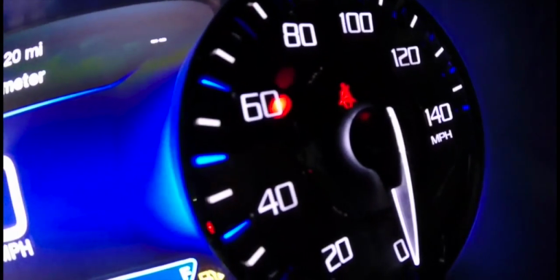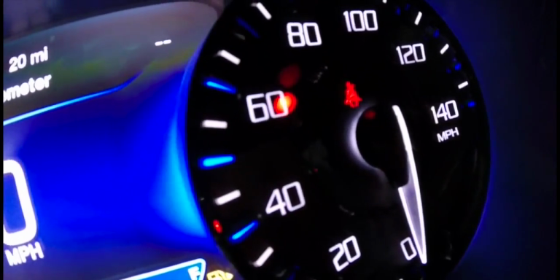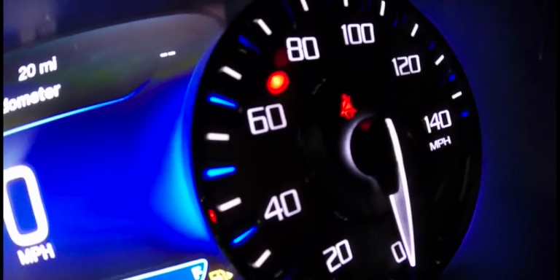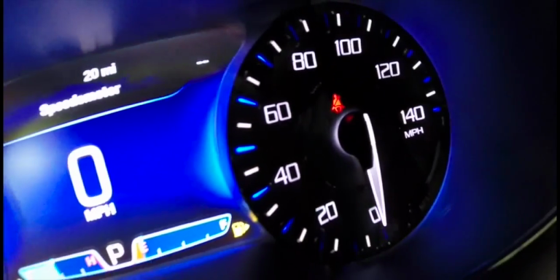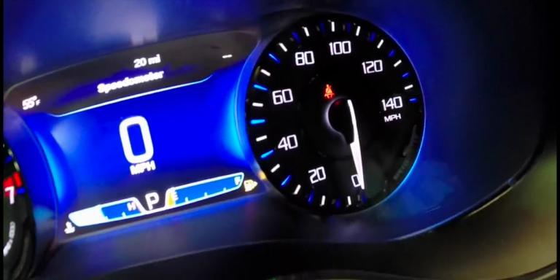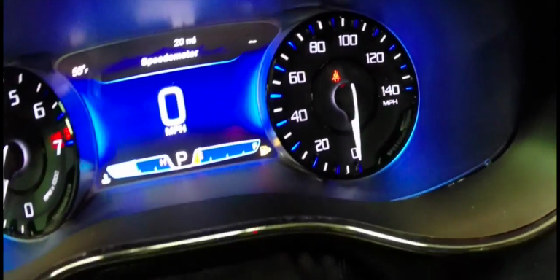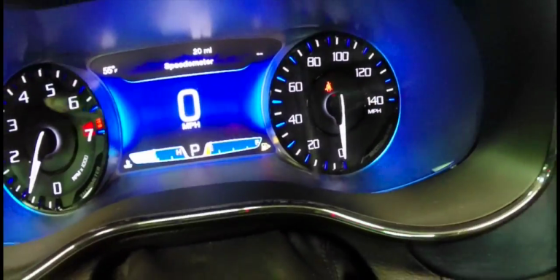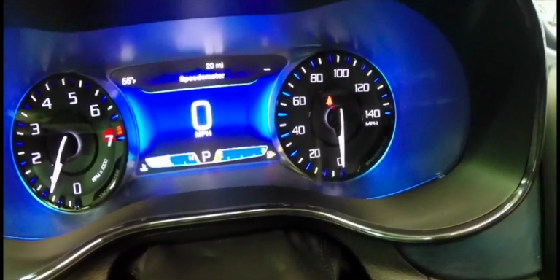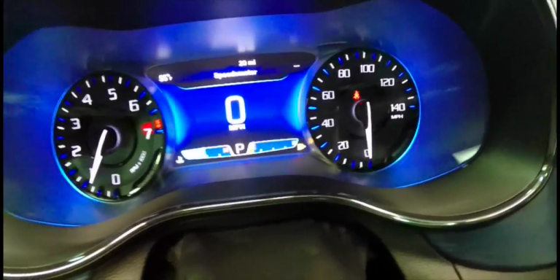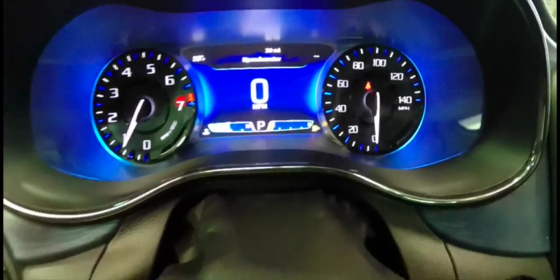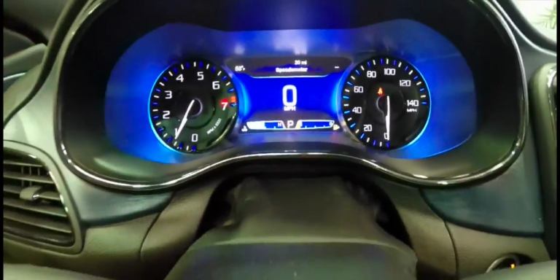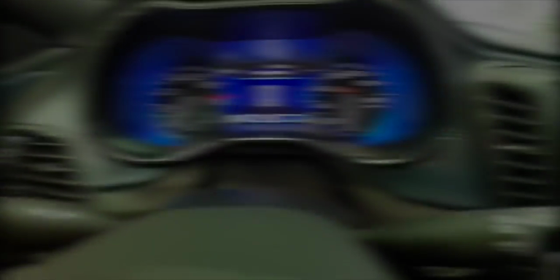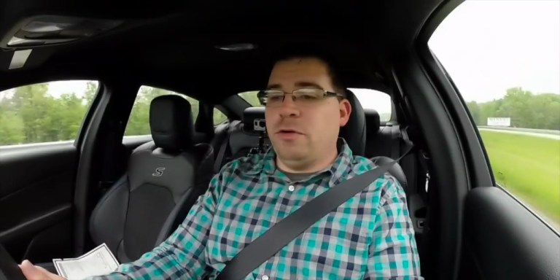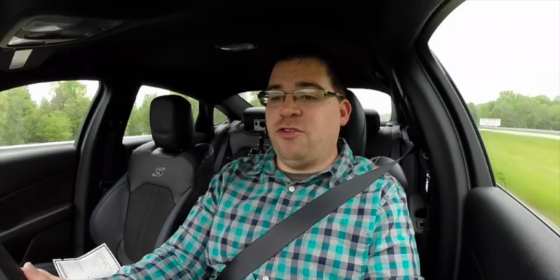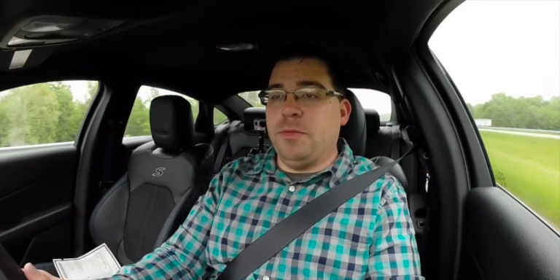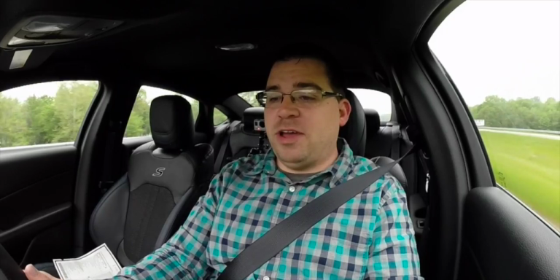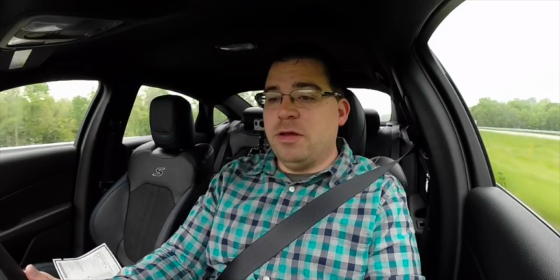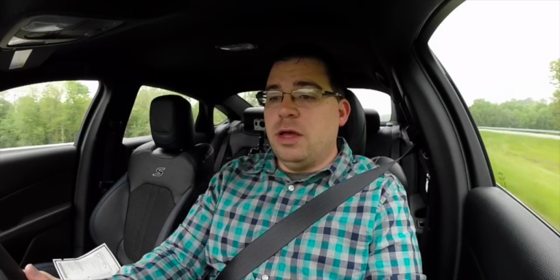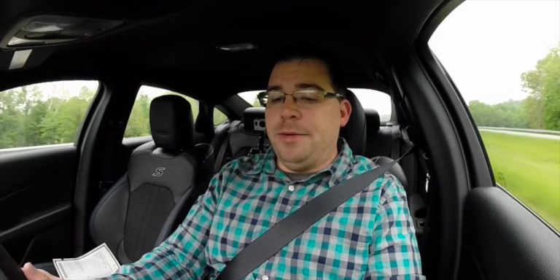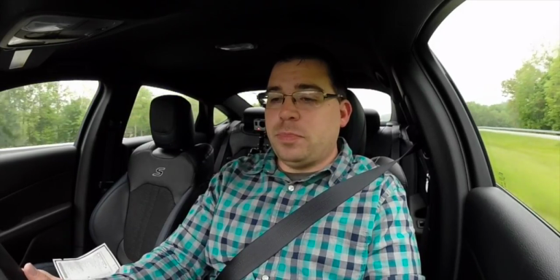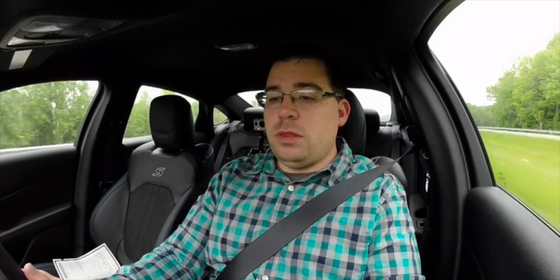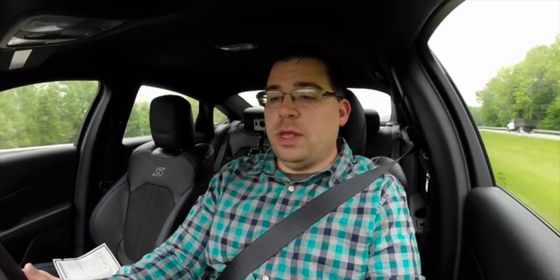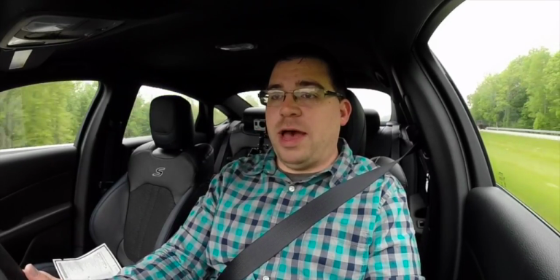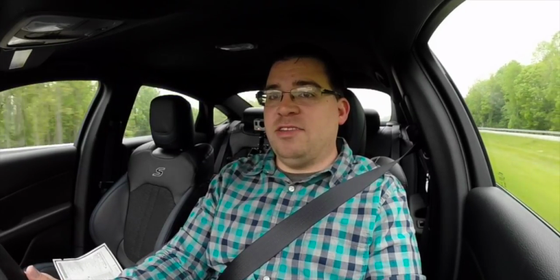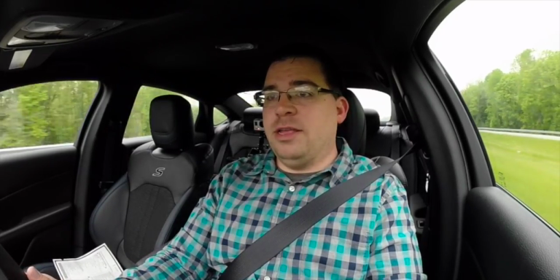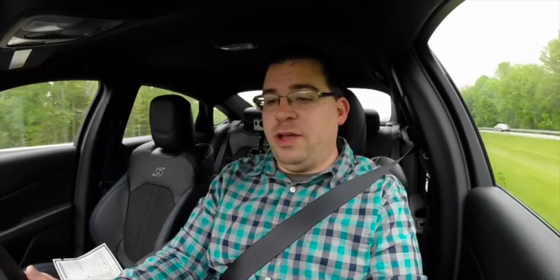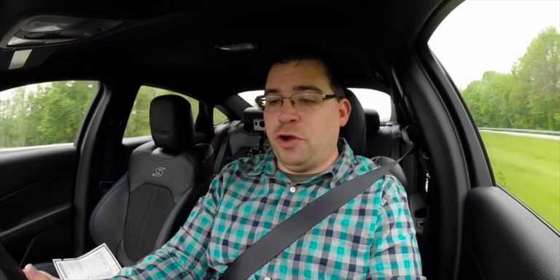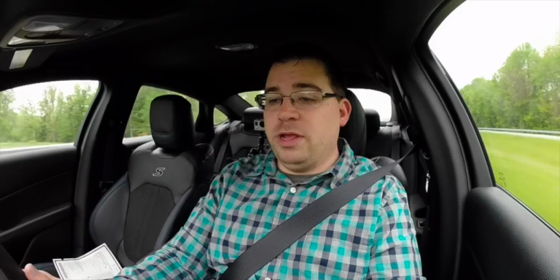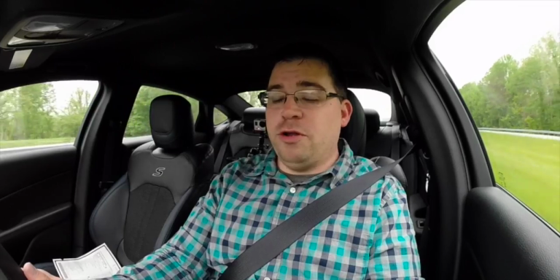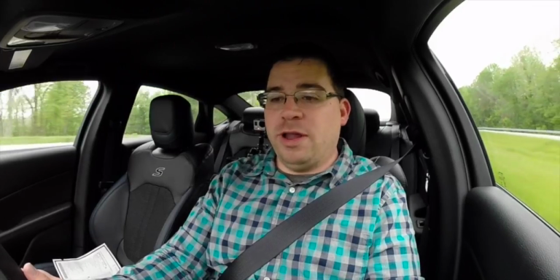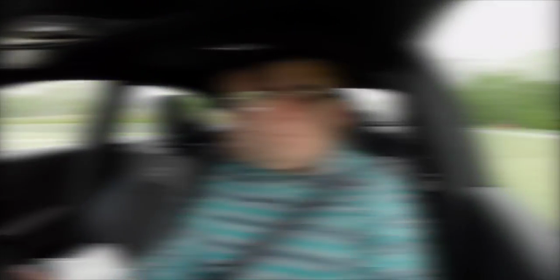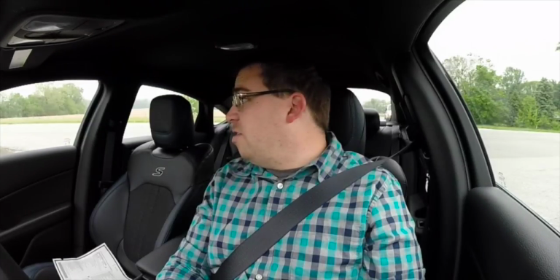In the middle you have a thin-film transistor display showing all your extra trip computer information. It also has digital gauges for your coolant temperature and fuel level.